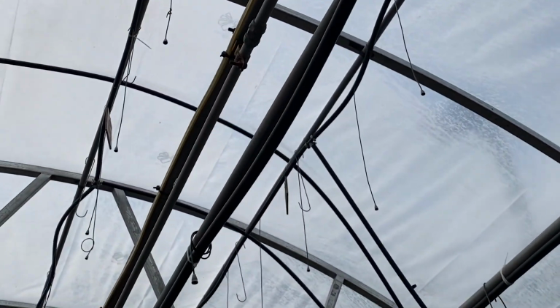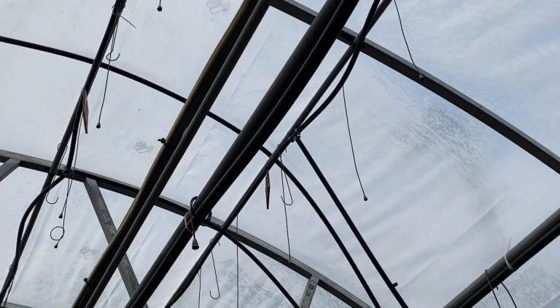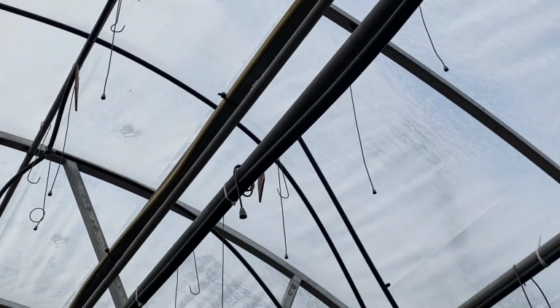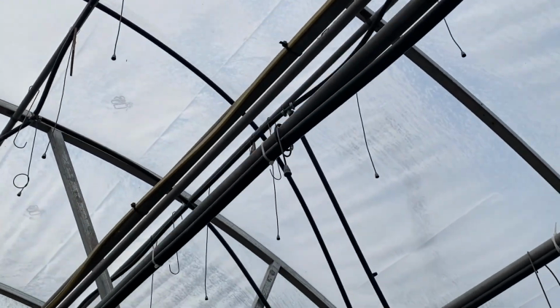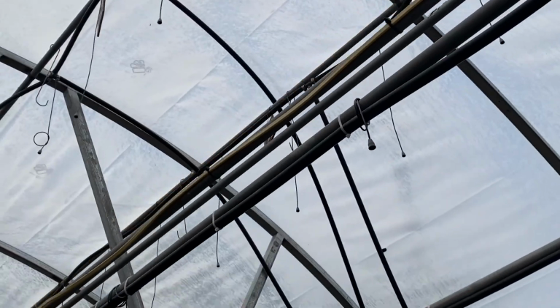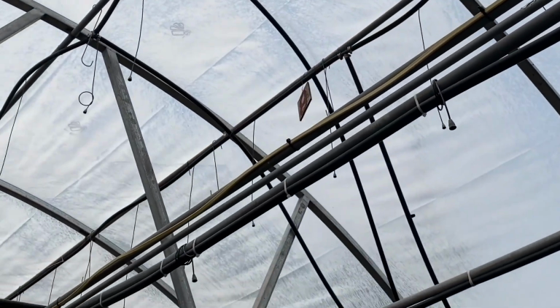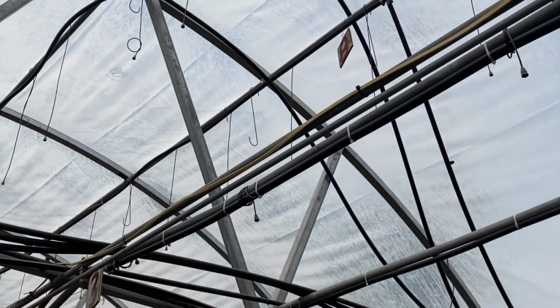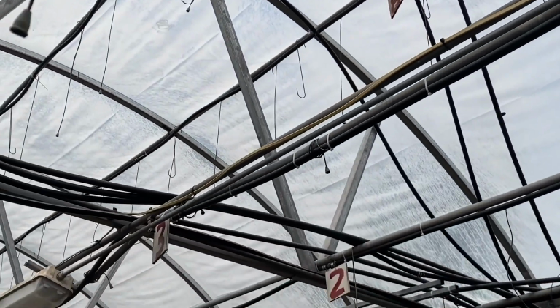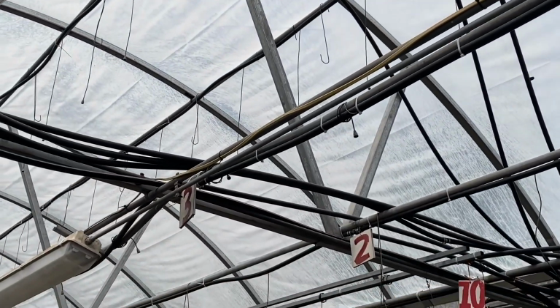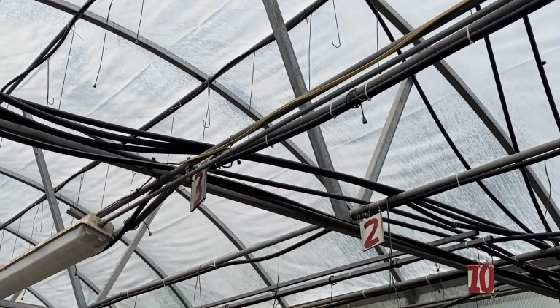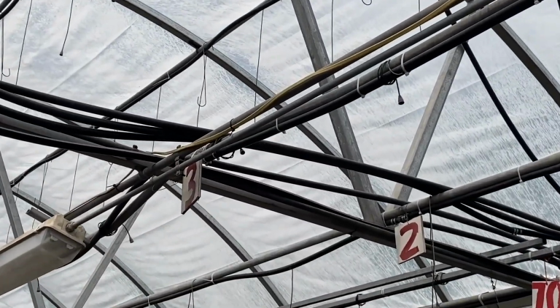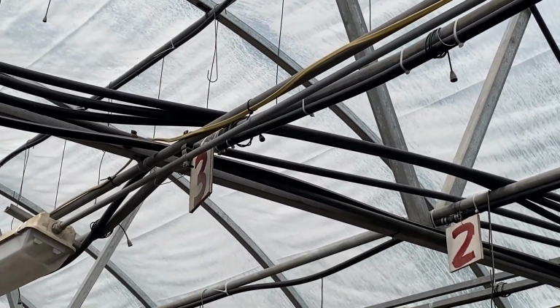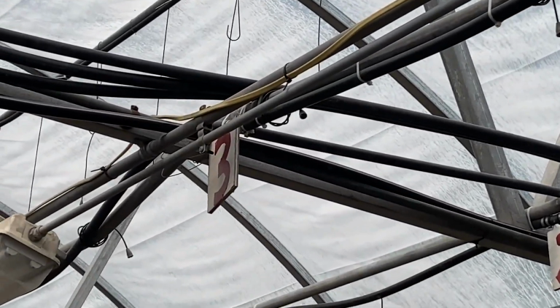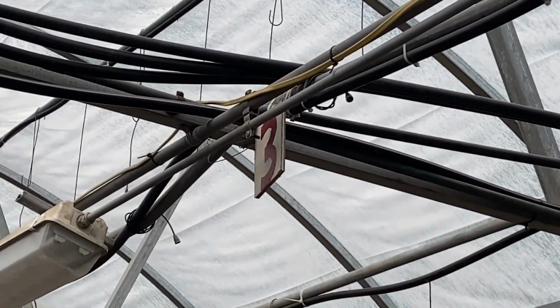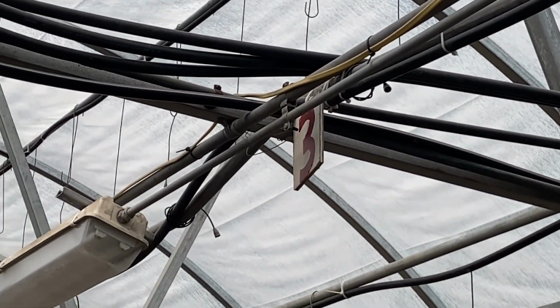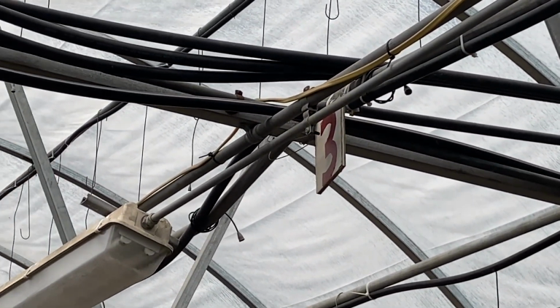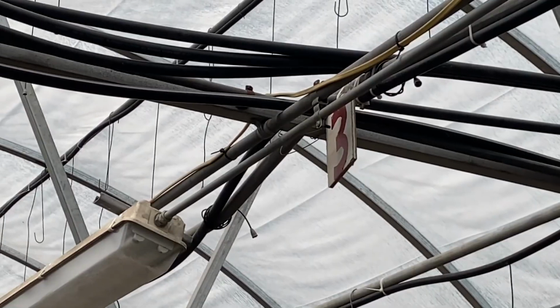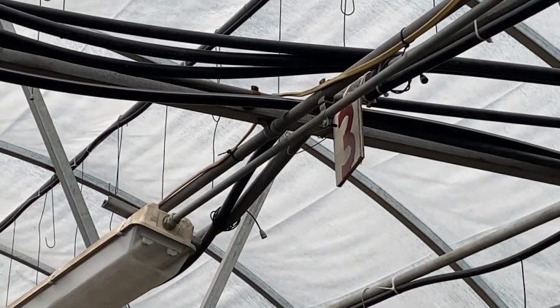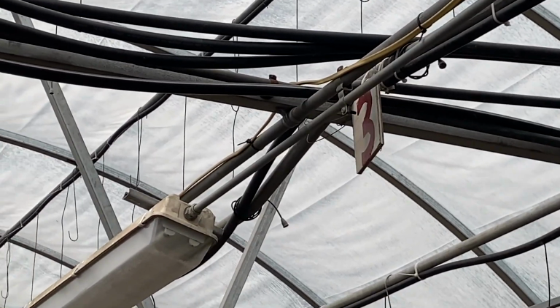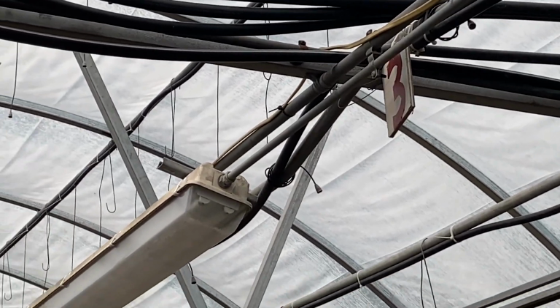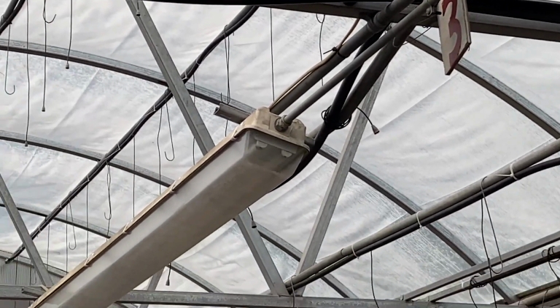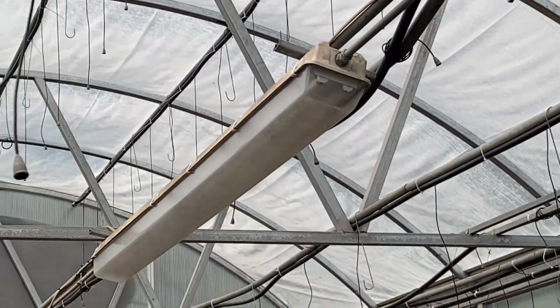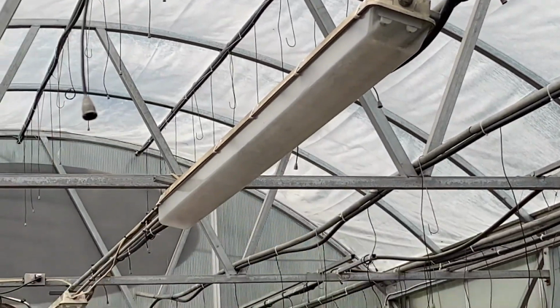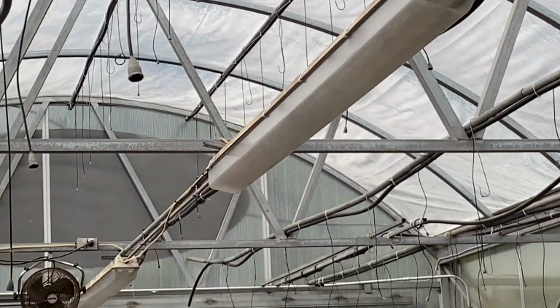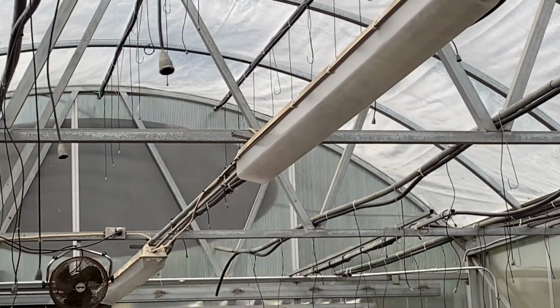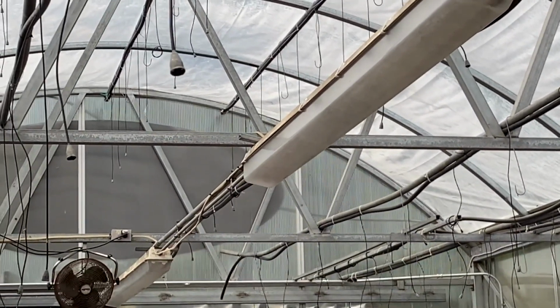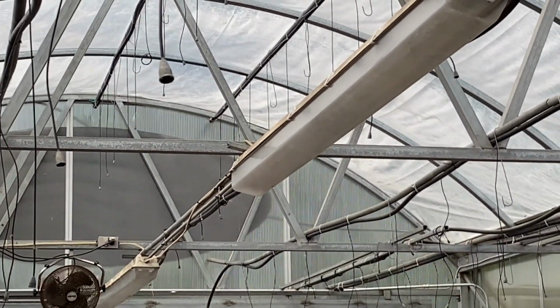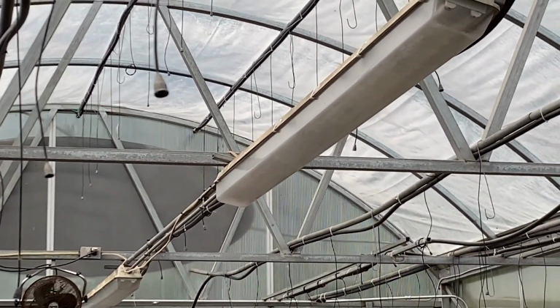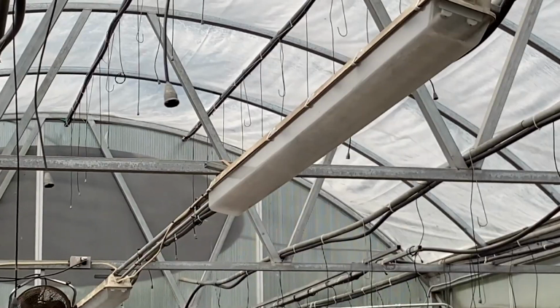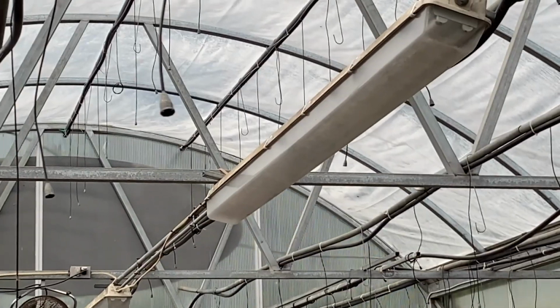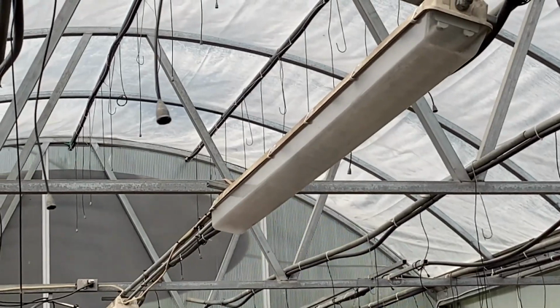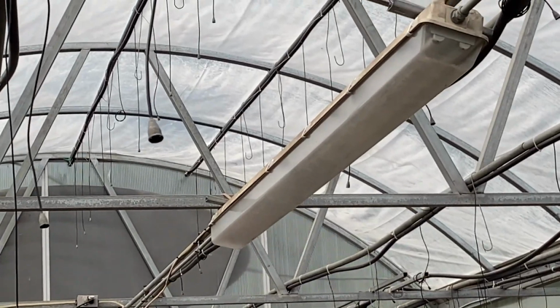And then you see the cable is secured to the EMT here, and that's a violation of 300.11 C. Generally speaking, you cannot secure cables to raceways like that.